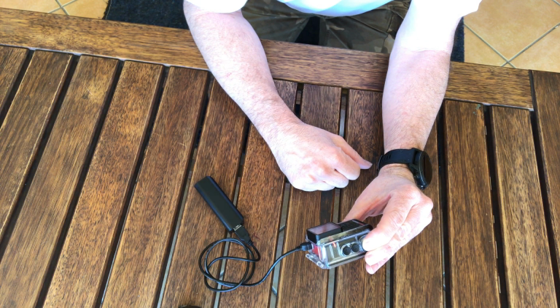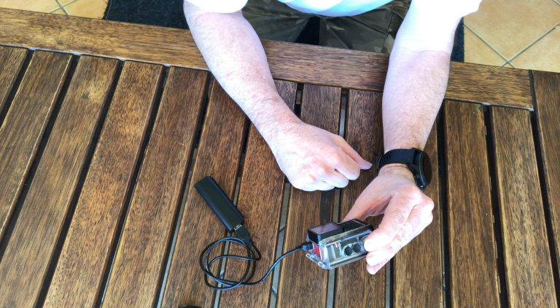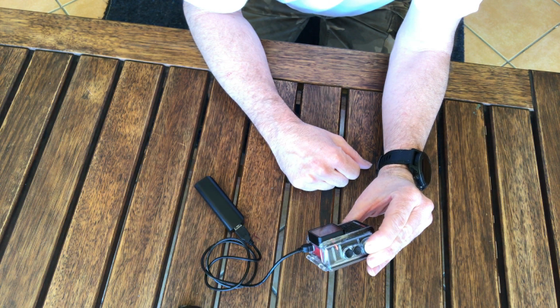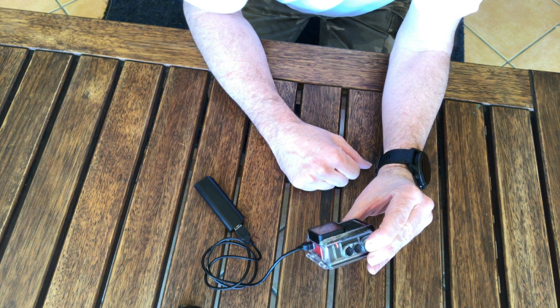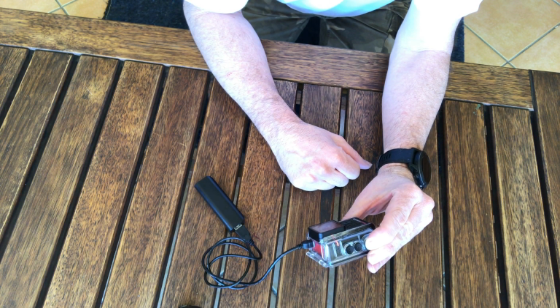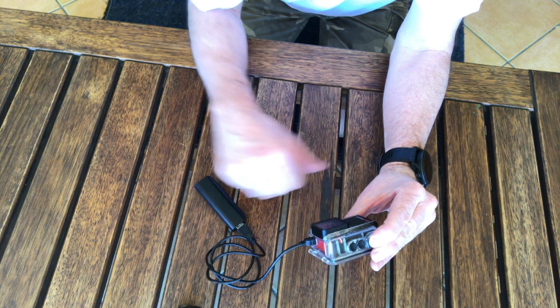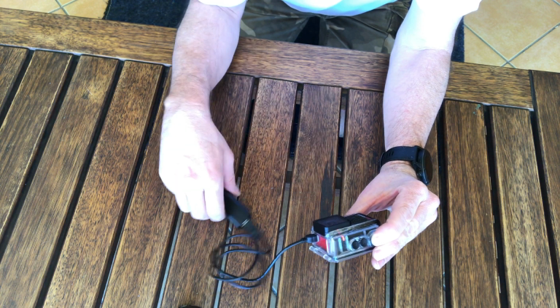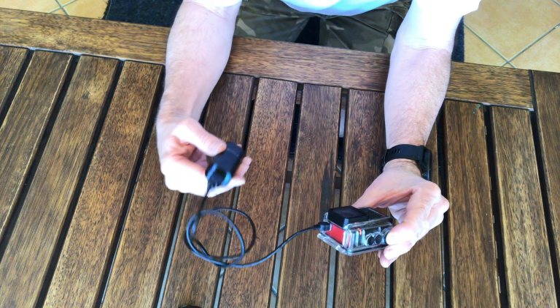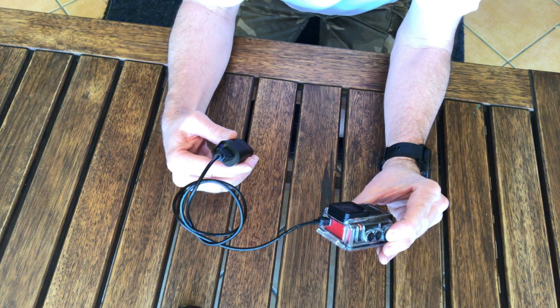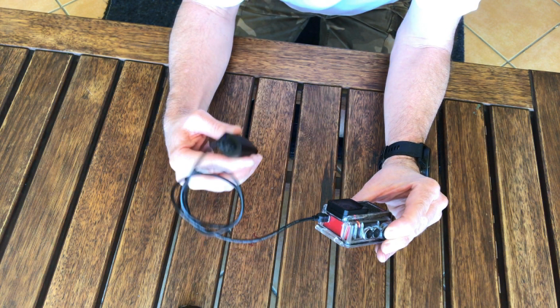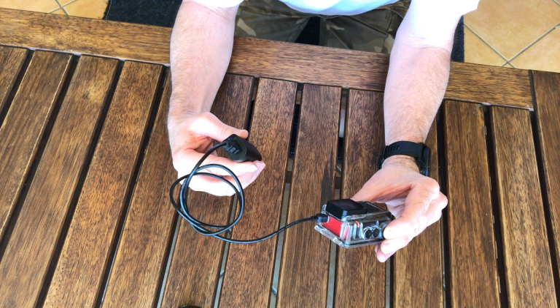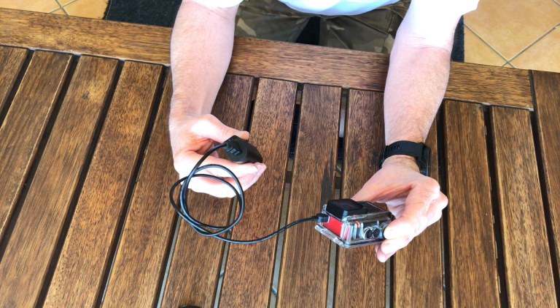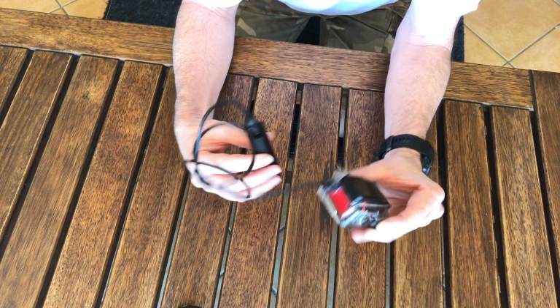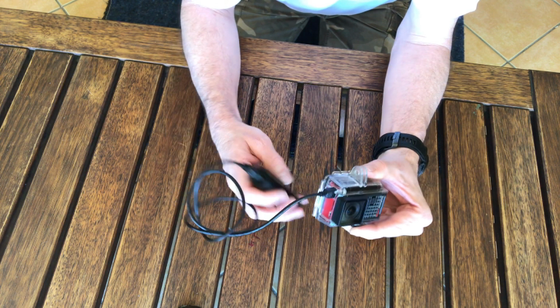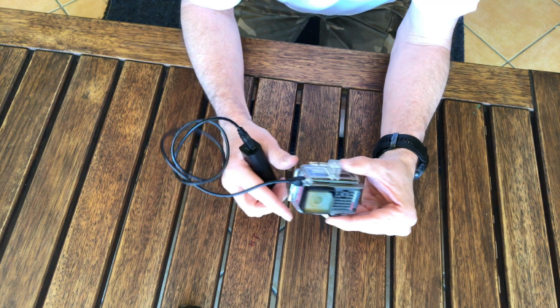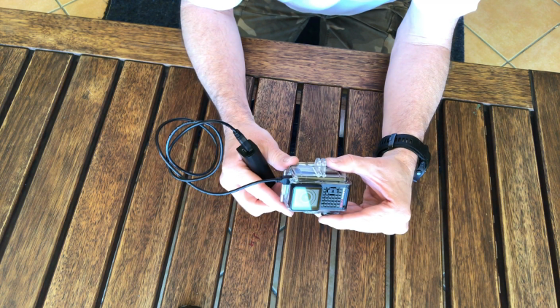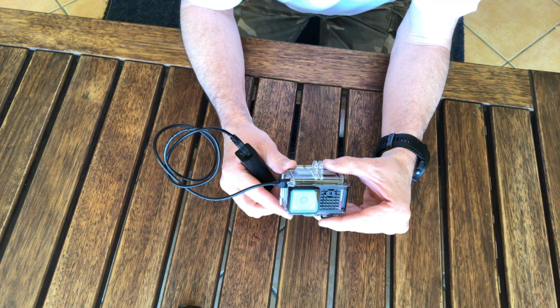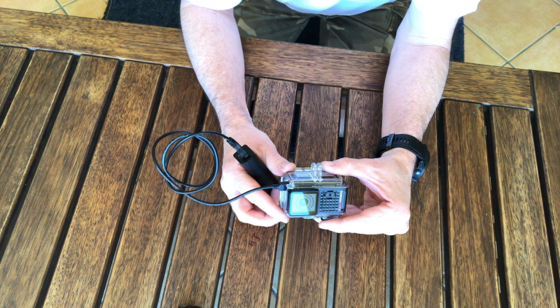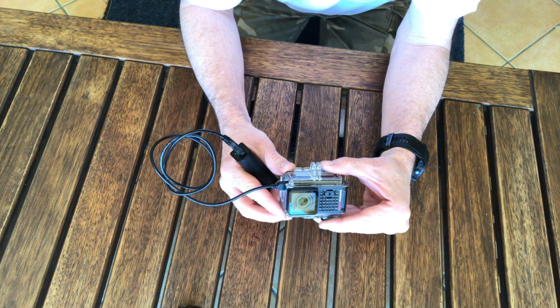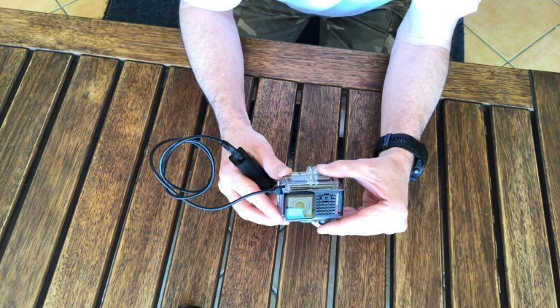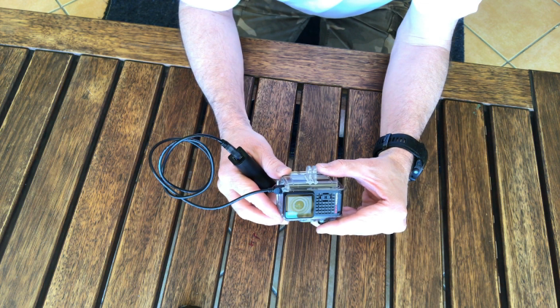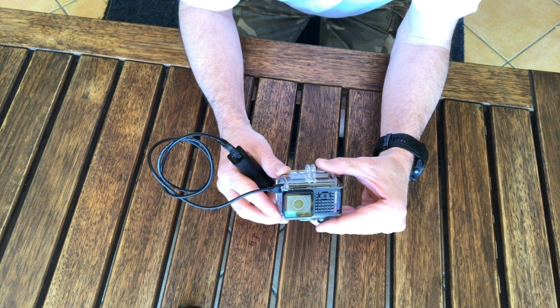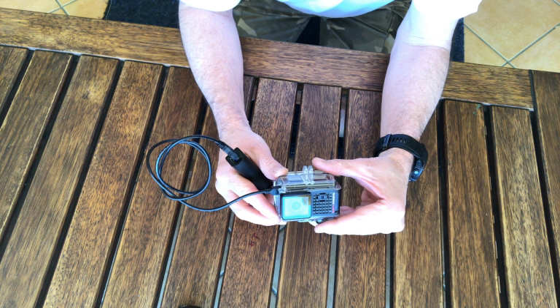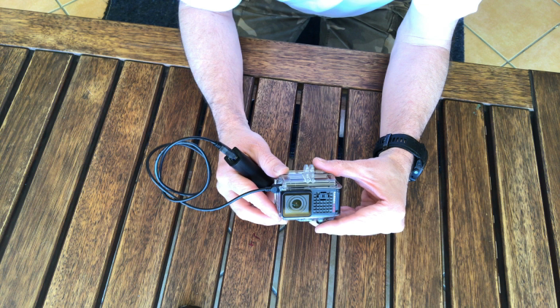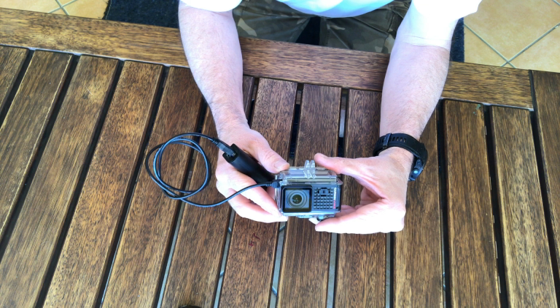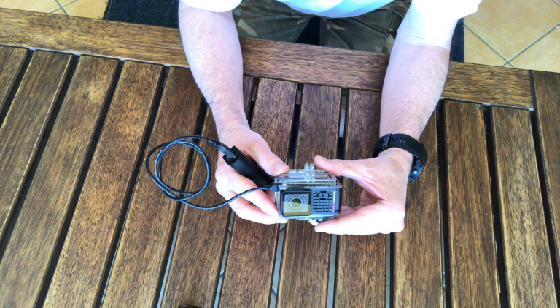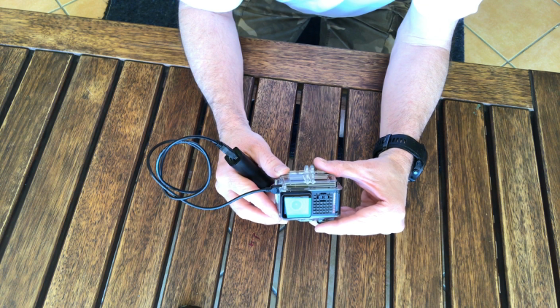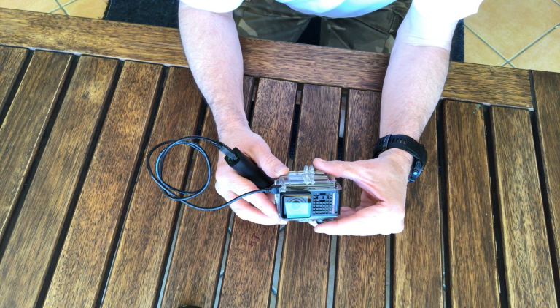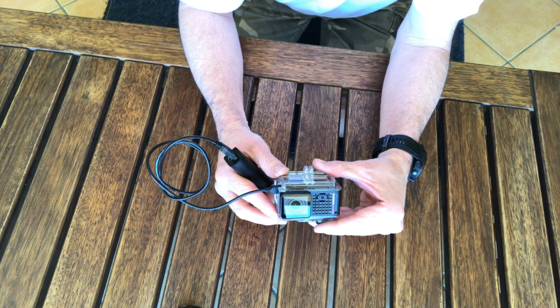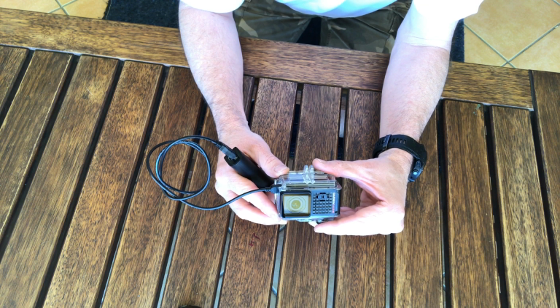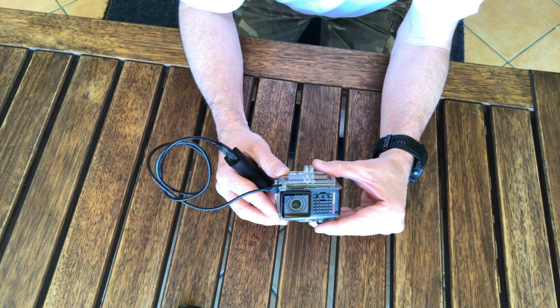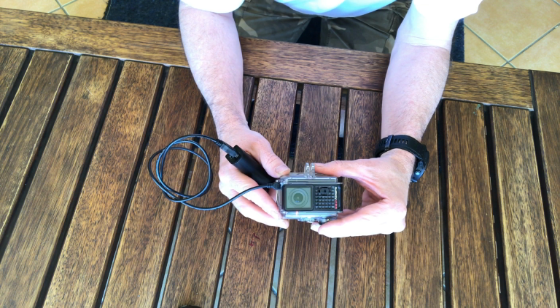I've now got an extended external battery power supply connected to my Garmin Verb Ultra. Please don't forget to like and subscribe, and I'll see you next time.